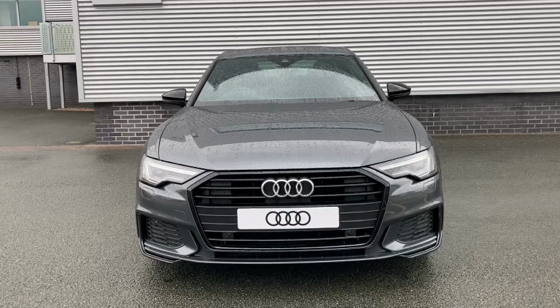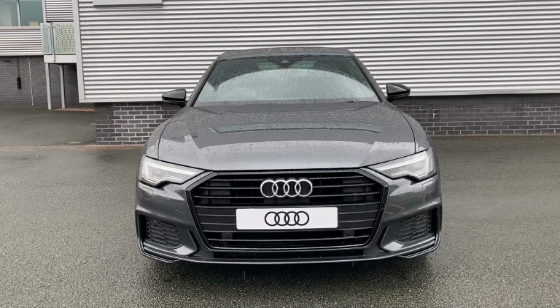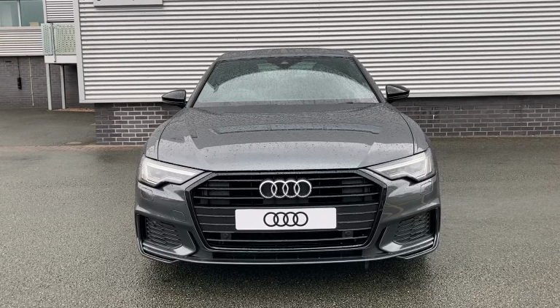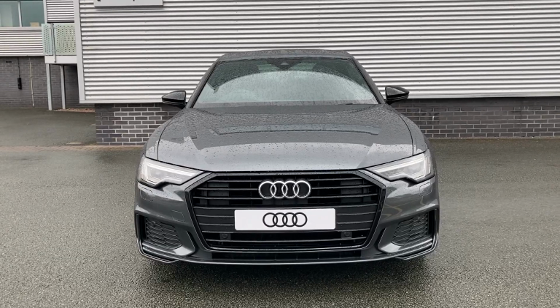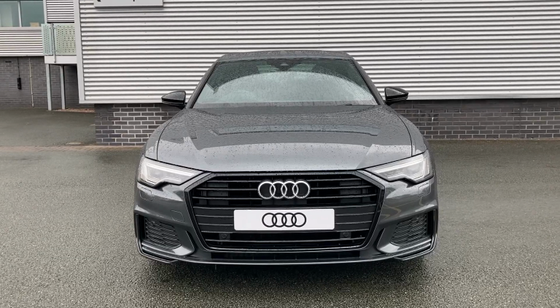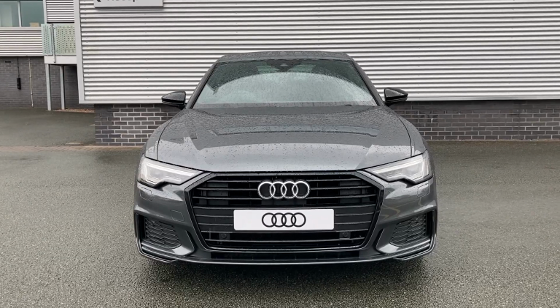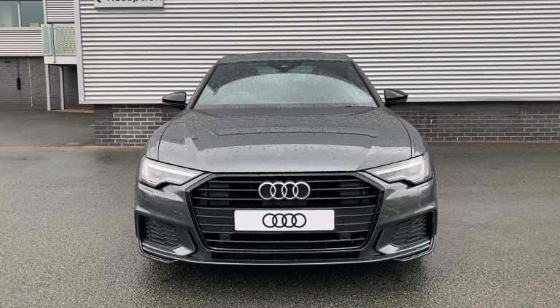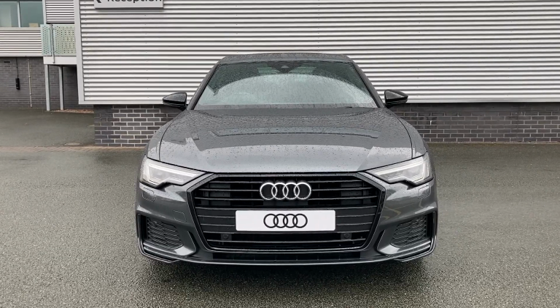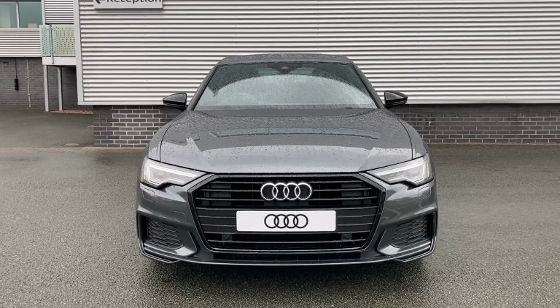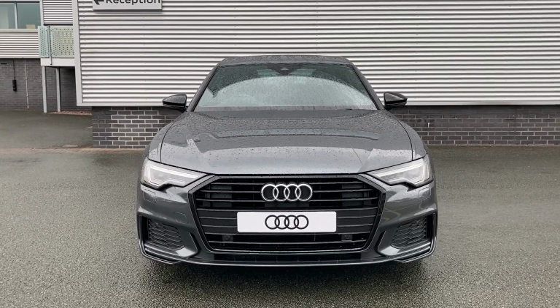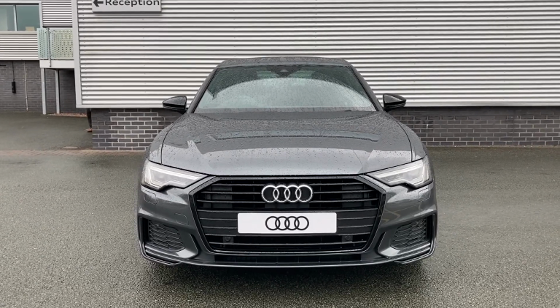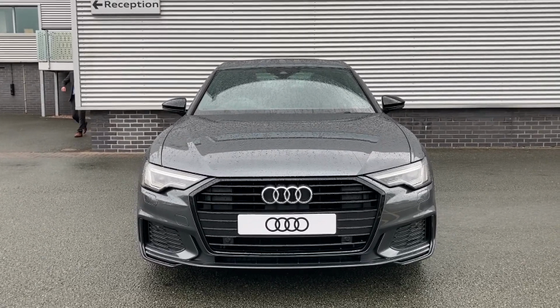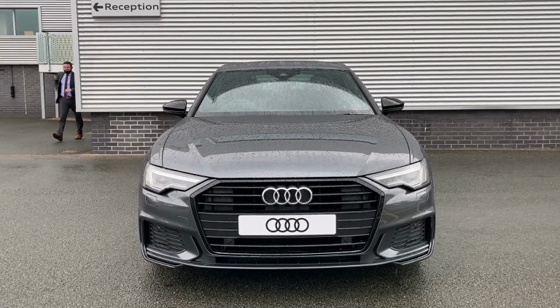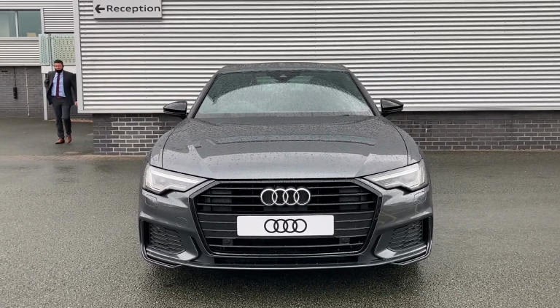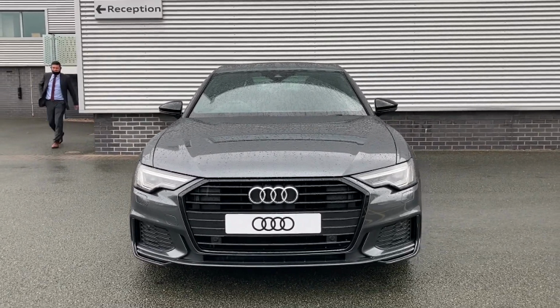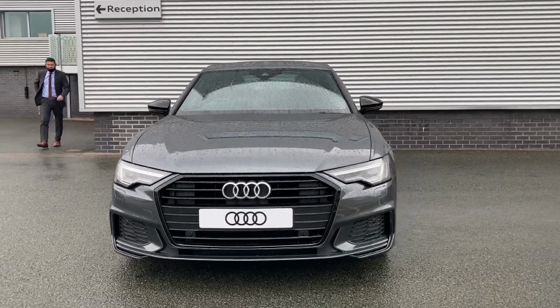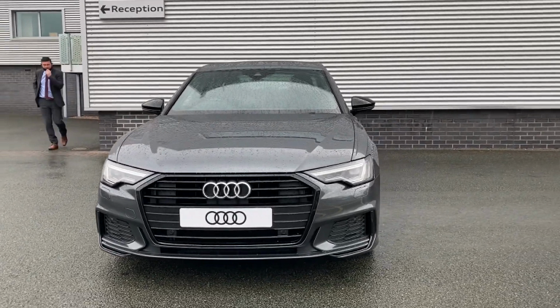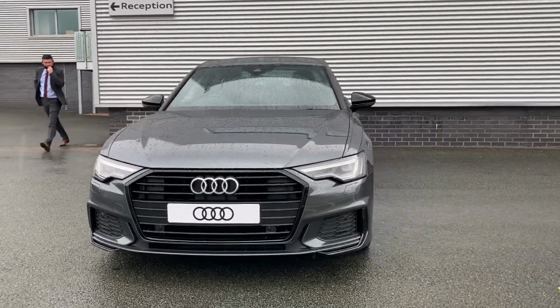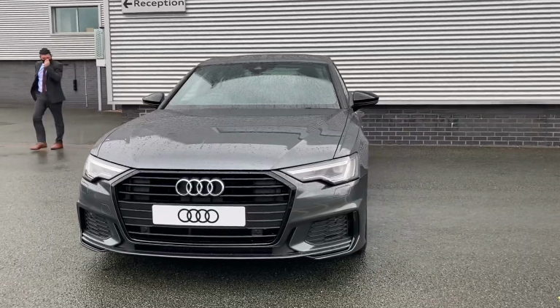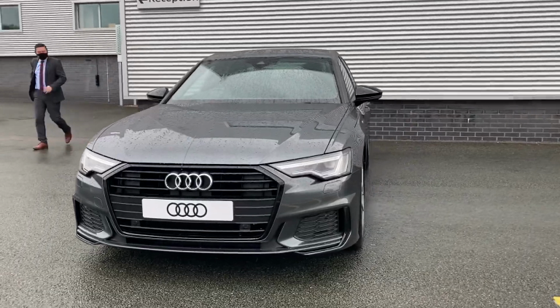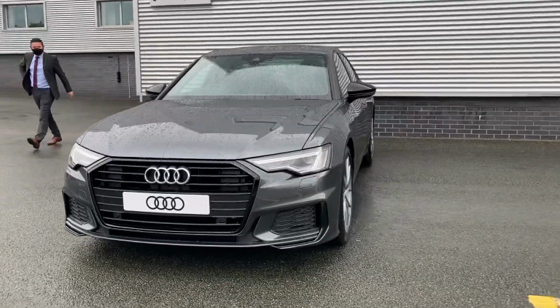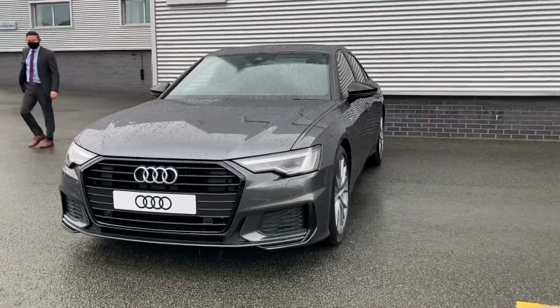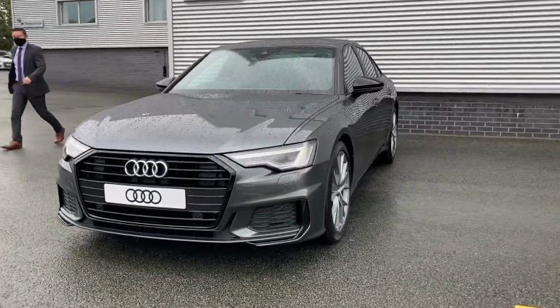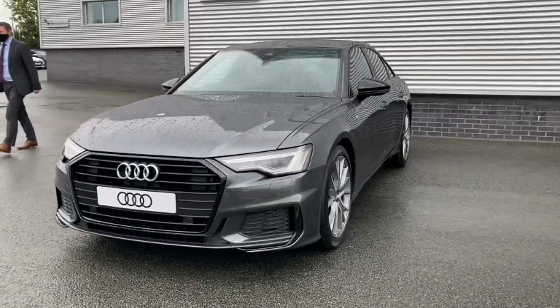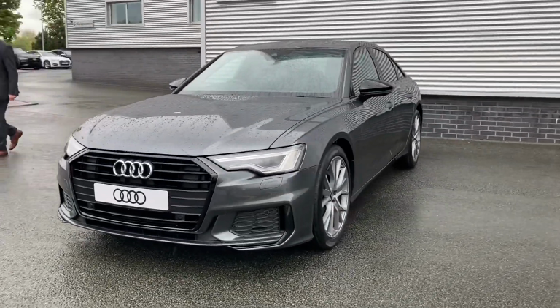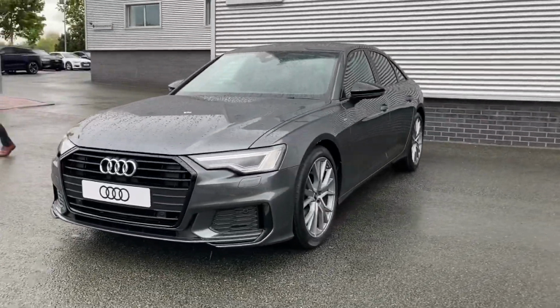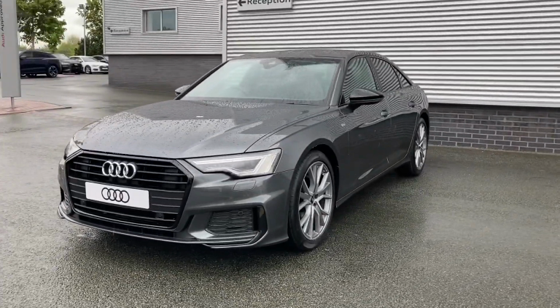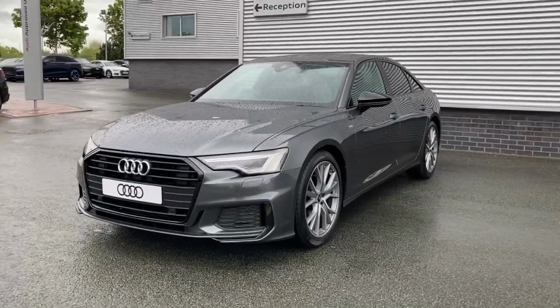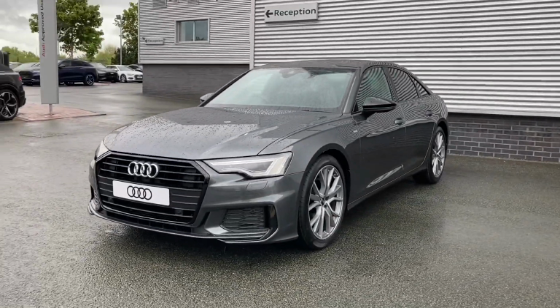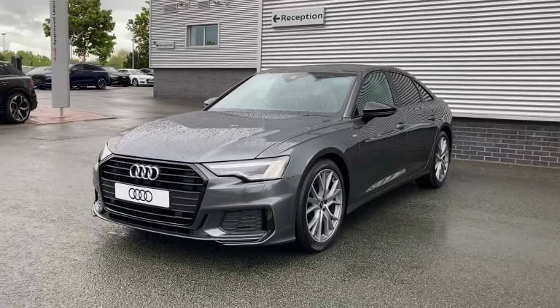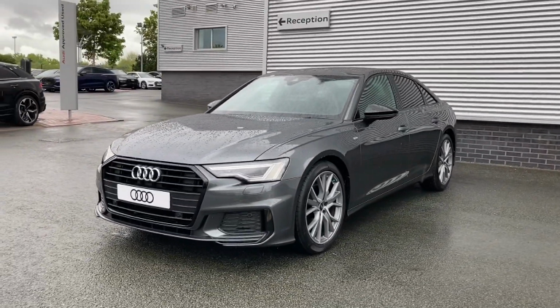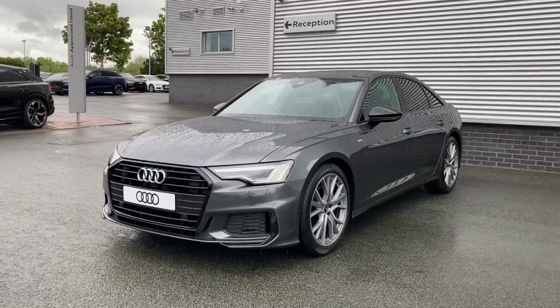Hello and welcome to Stoke Audi. My name is Ben and today we're showing you around this brand new Audi A6 Black Edition 40TDI with the automatic S-Tronic gearbox.